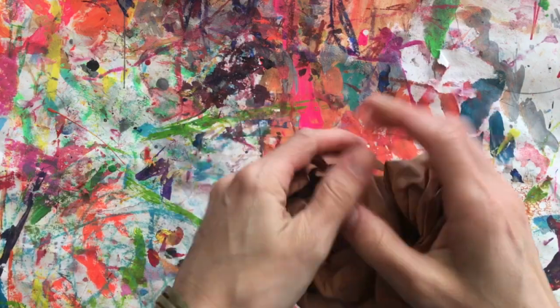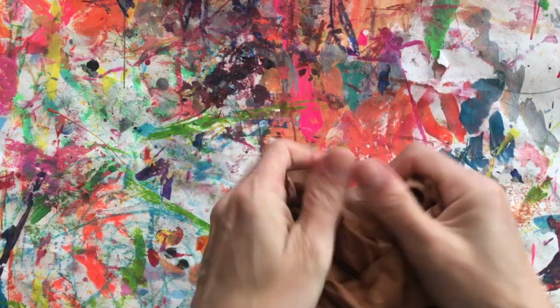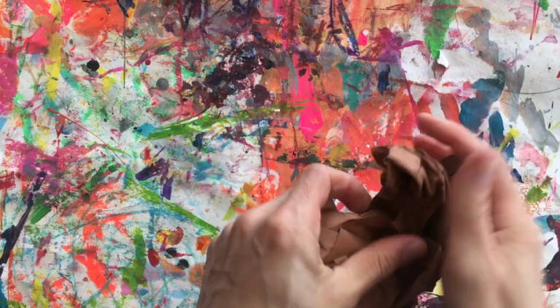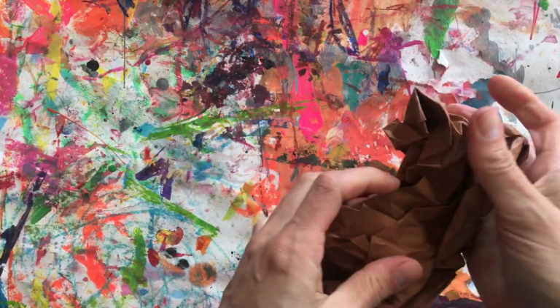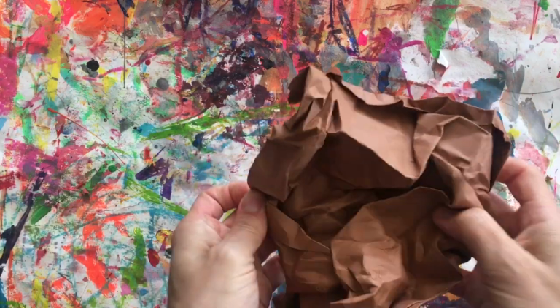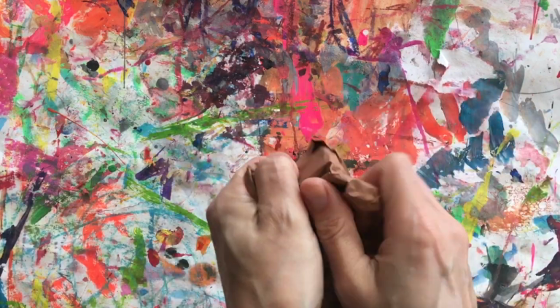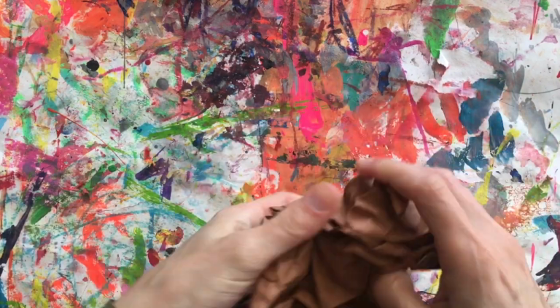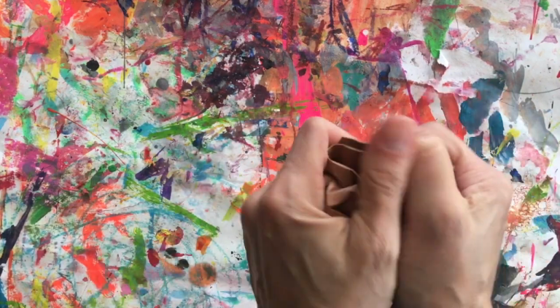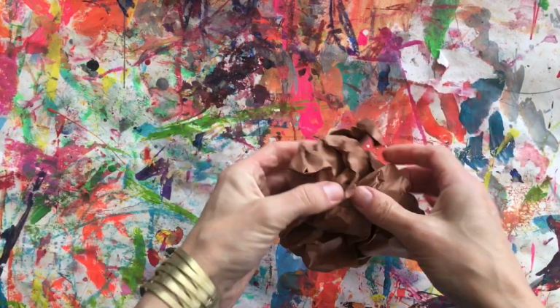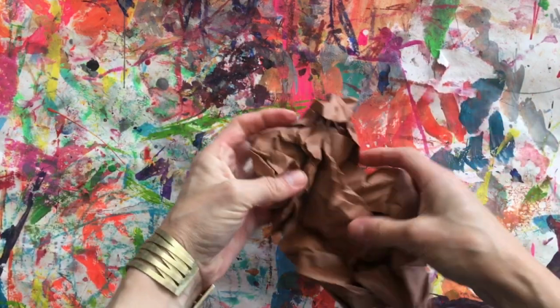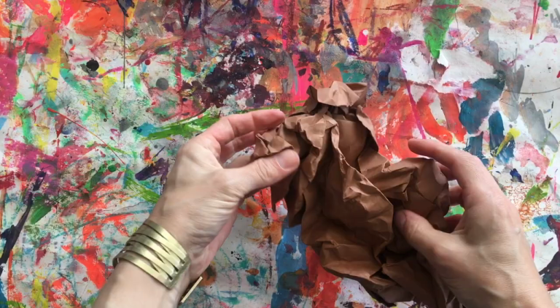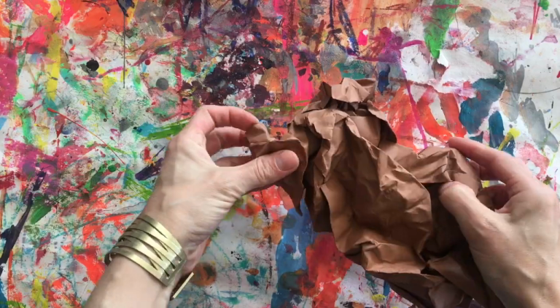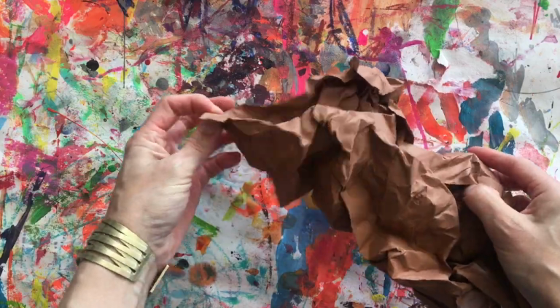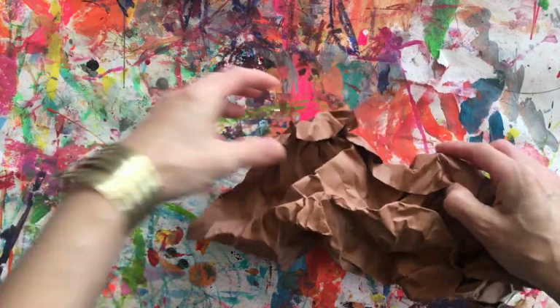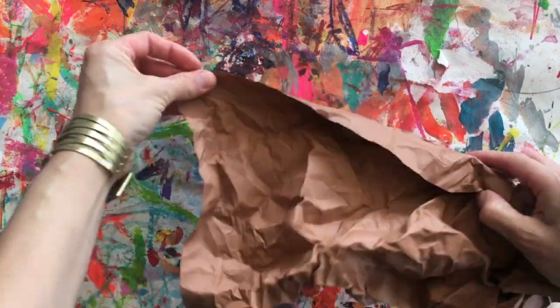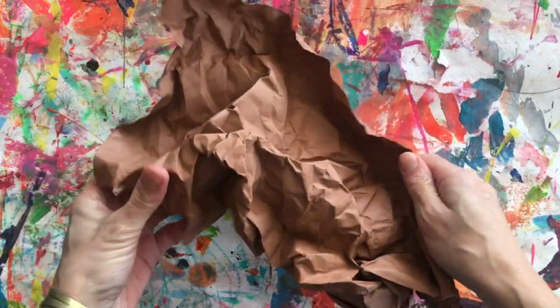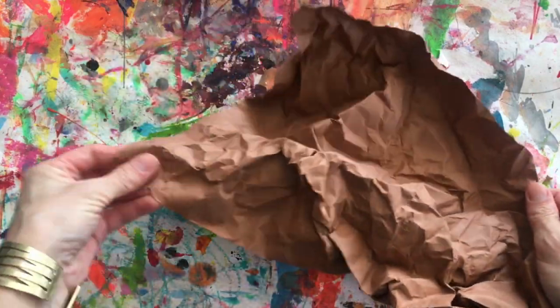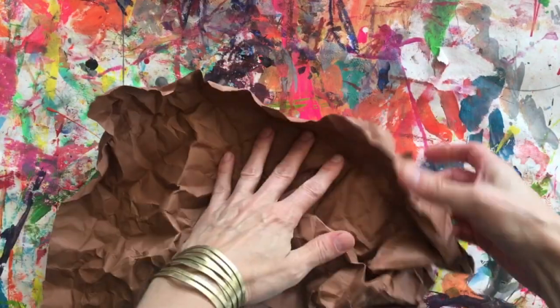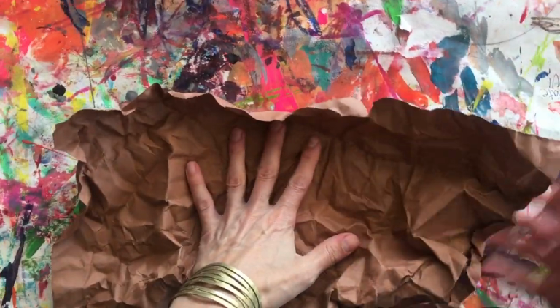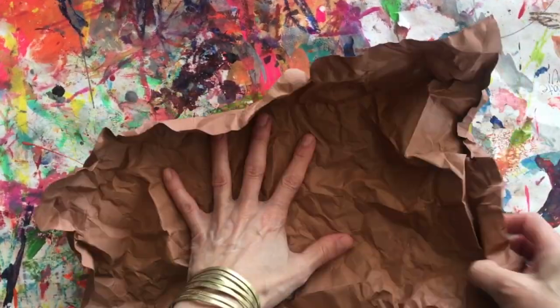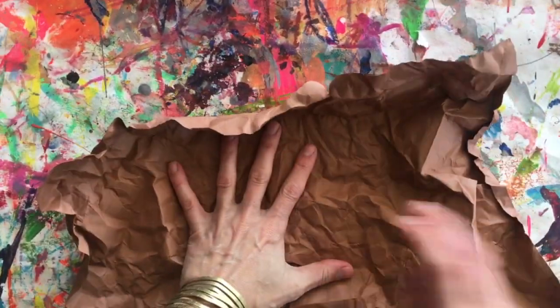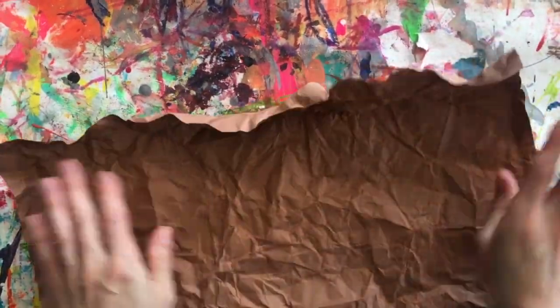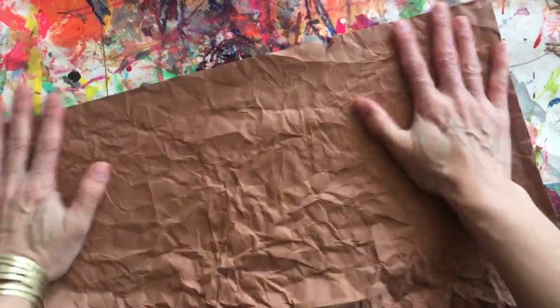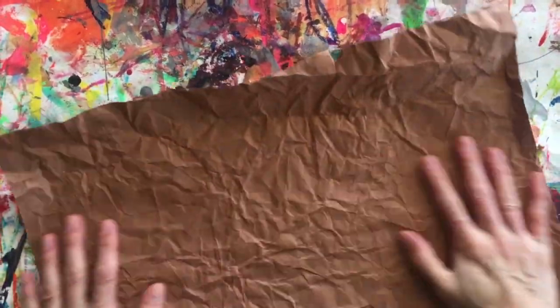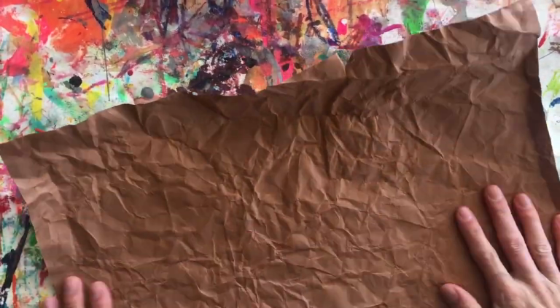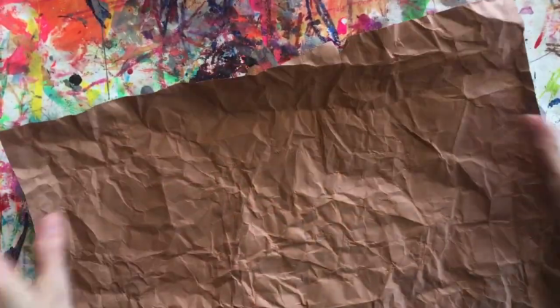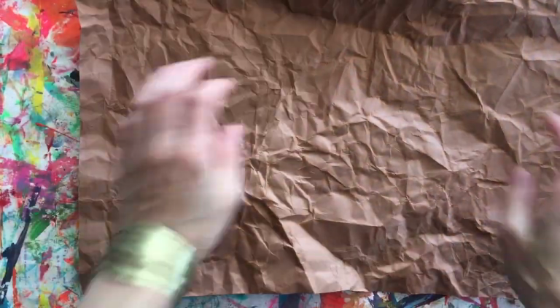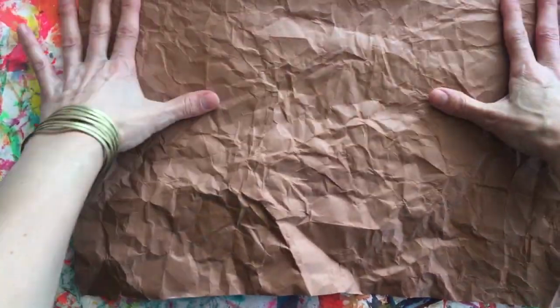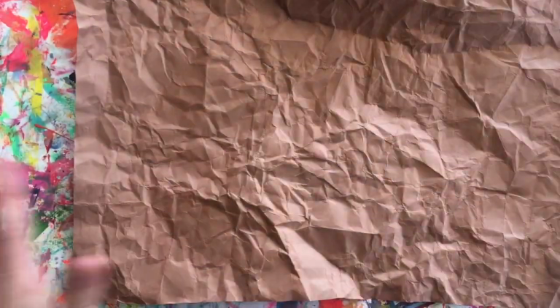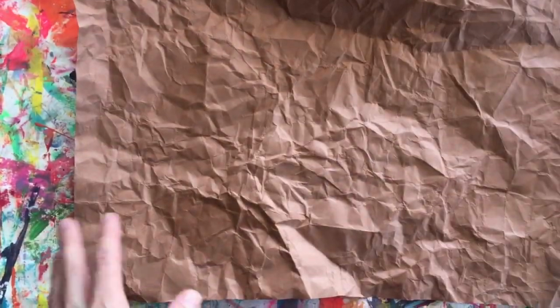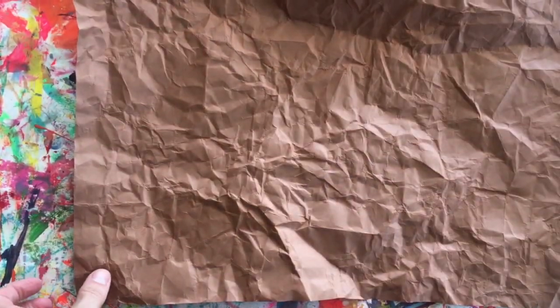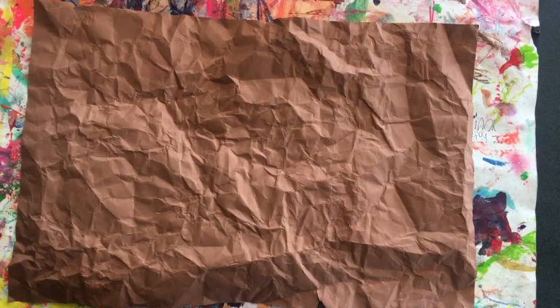Once you've got it good and crumpled, you're going to open it up. When you open it up, if it's still stuck, look for the corners and start pulling it out at the corners. It's okay if it rips a little — it probably will.